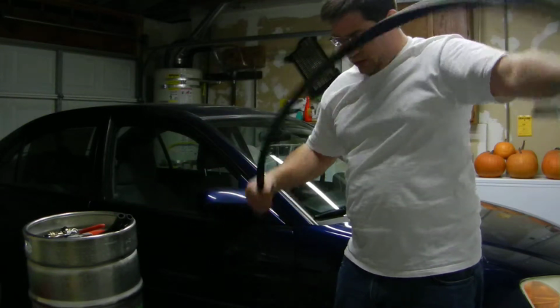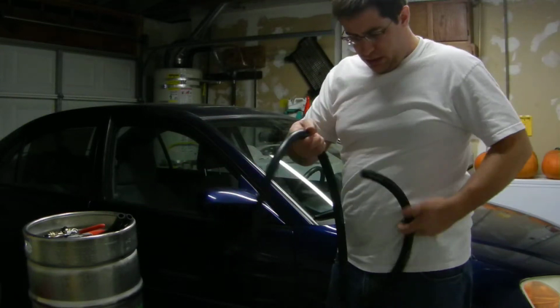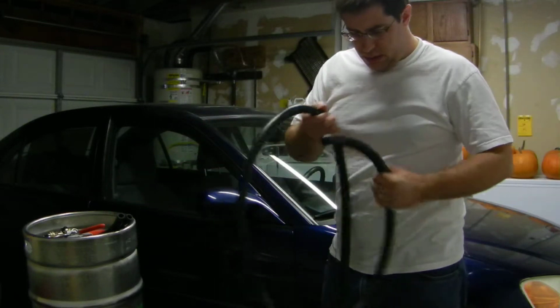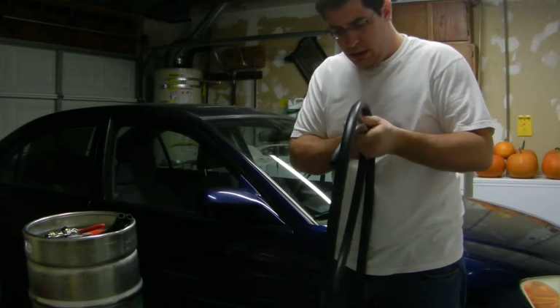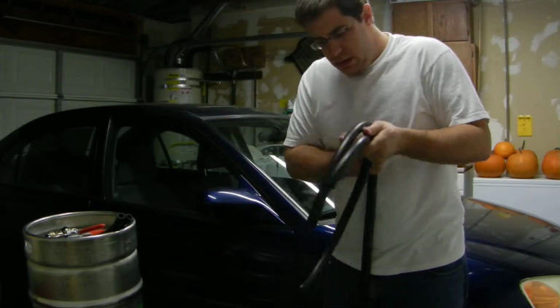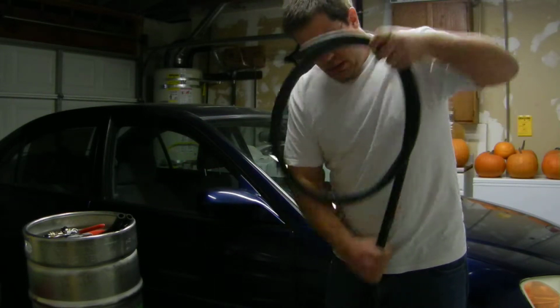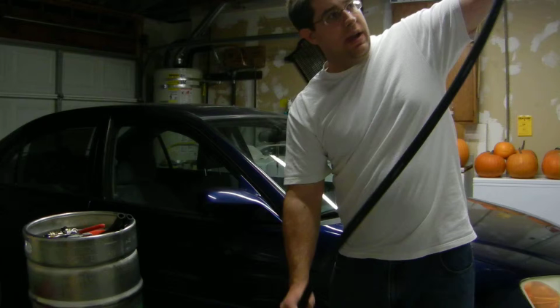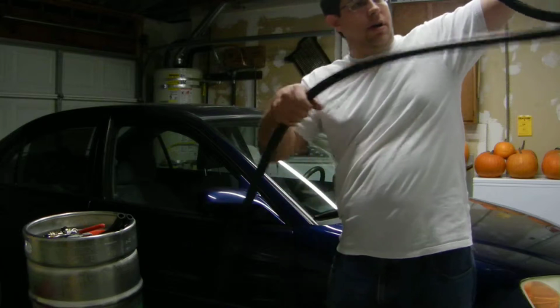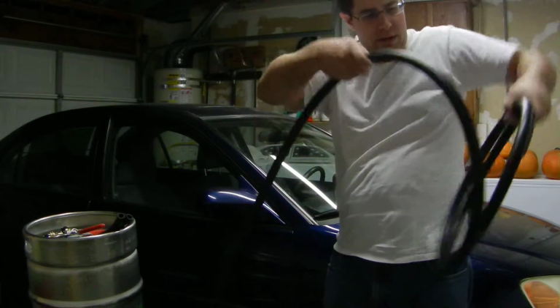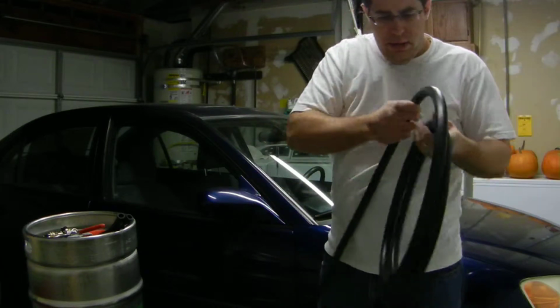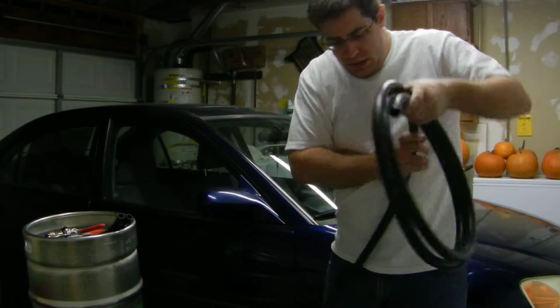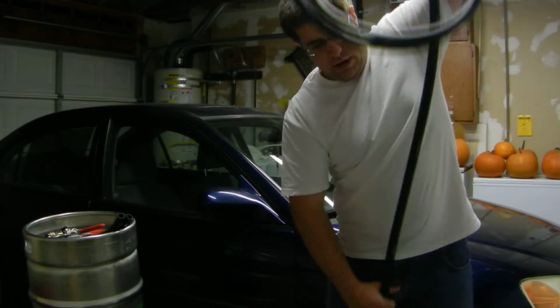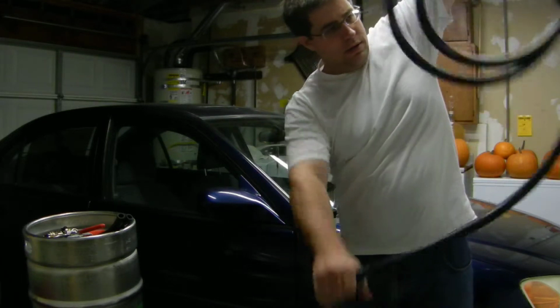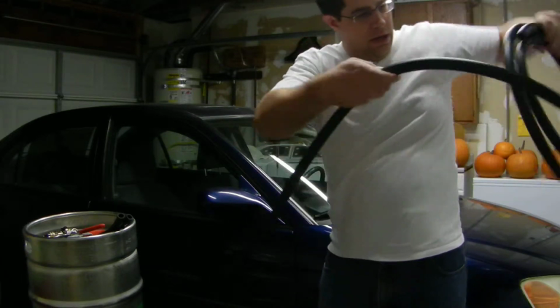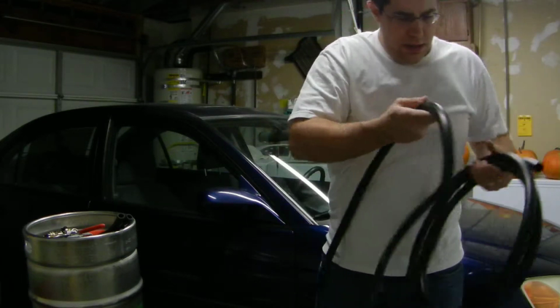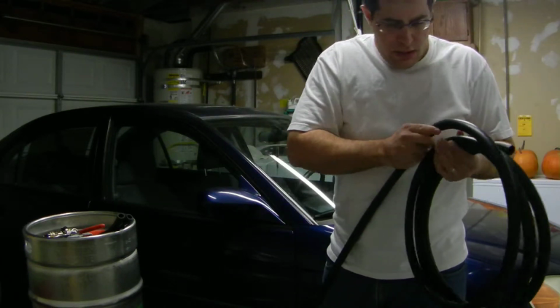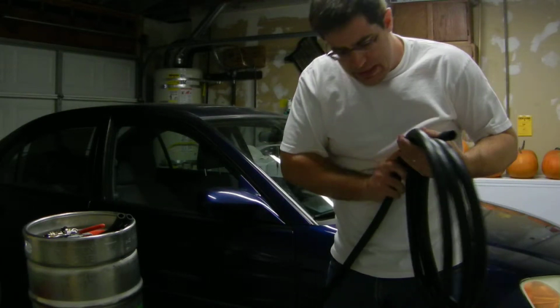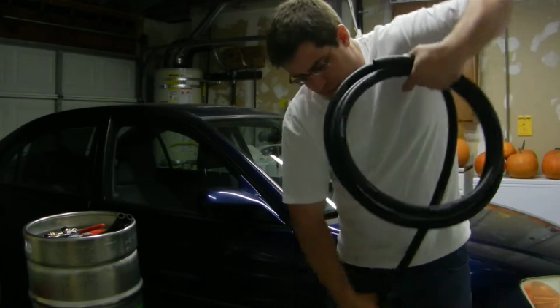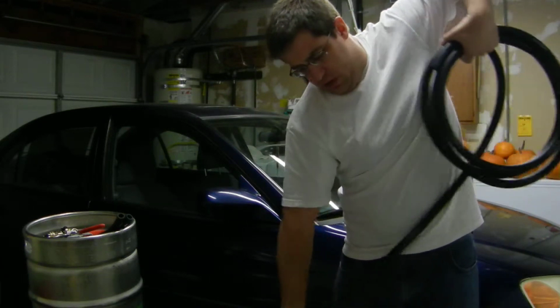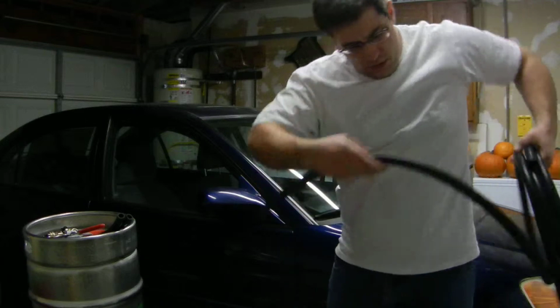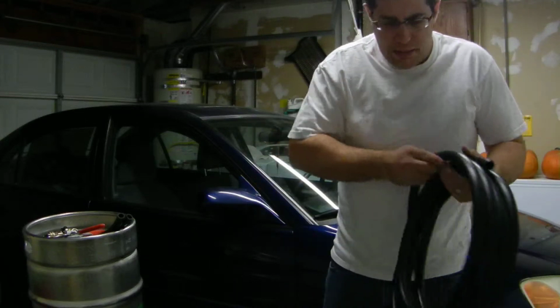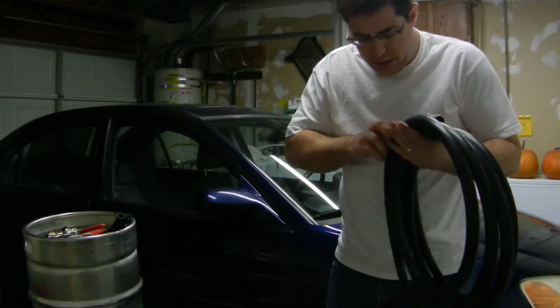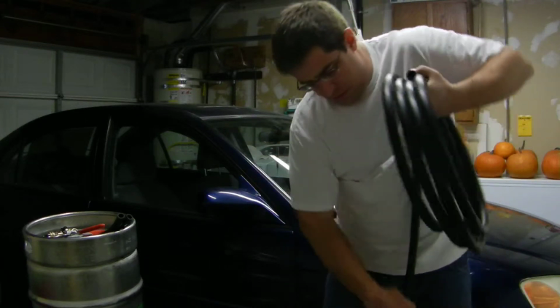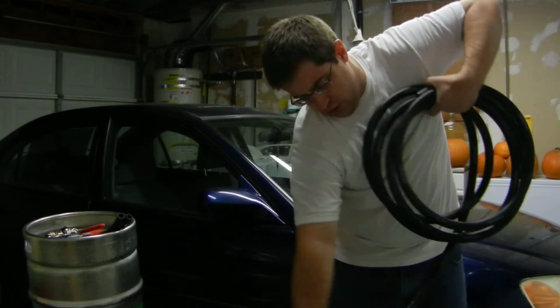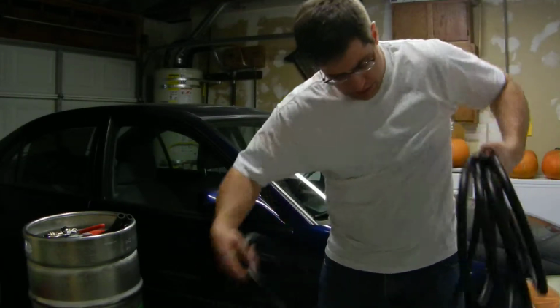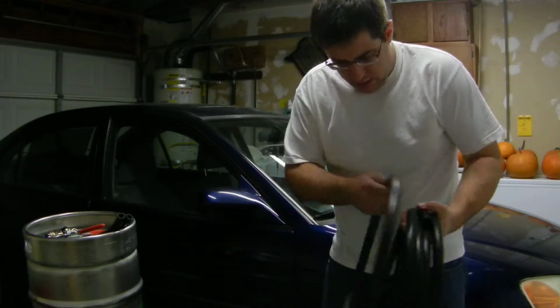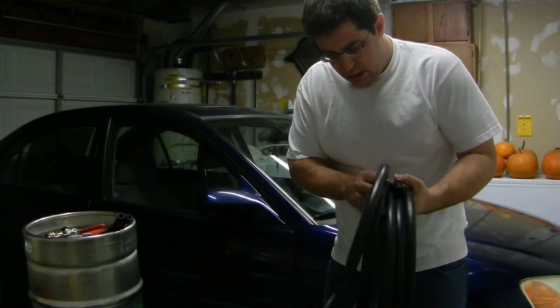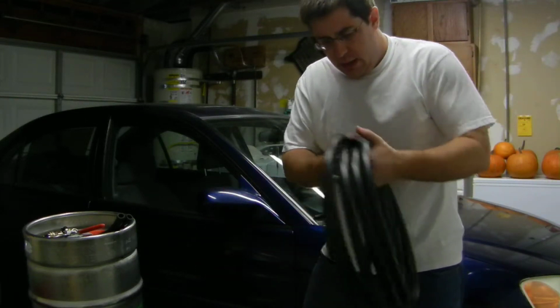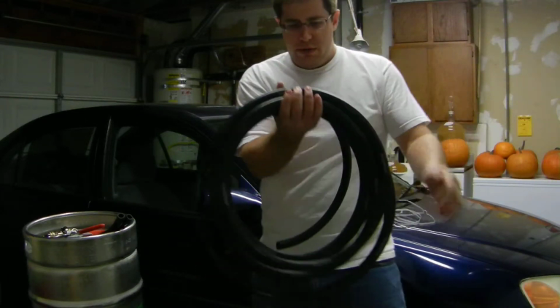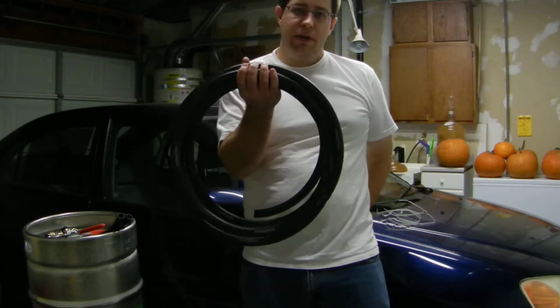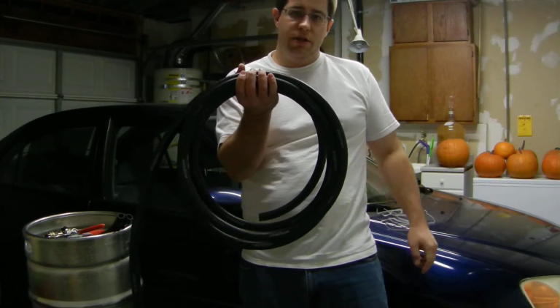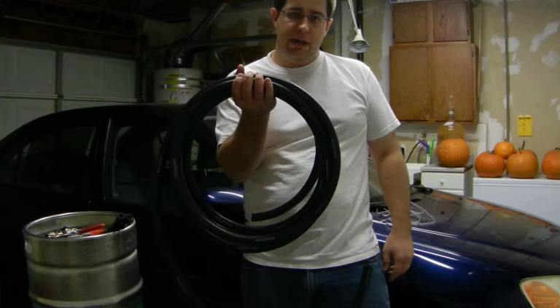Since we have our twenty feet of hose — this is actually a few feet shorter than what they recommend, but not by much — that's twenty feet of hose, that's all you need right there.